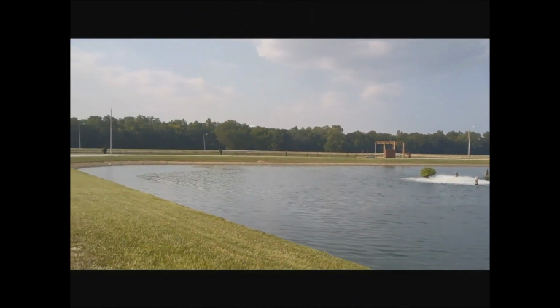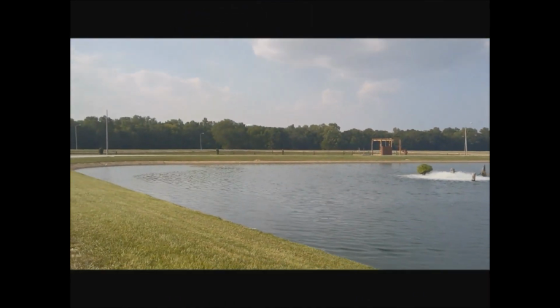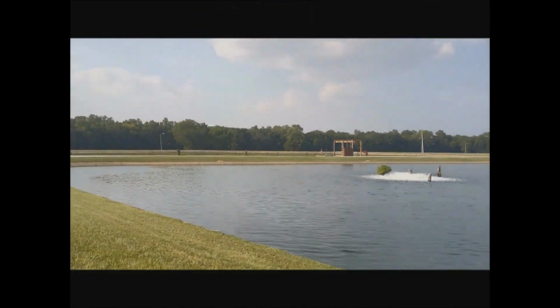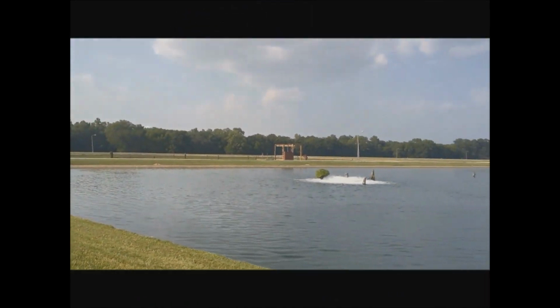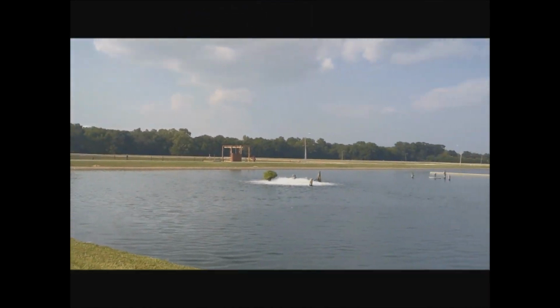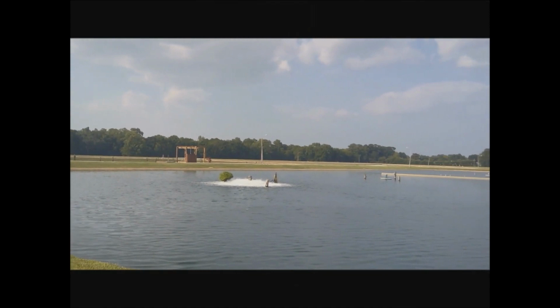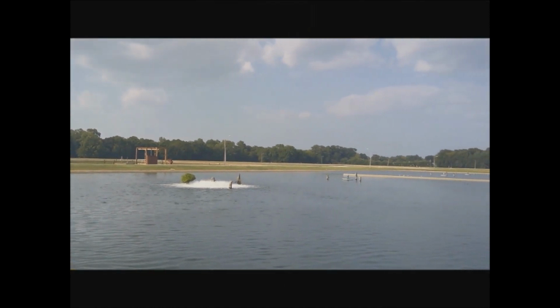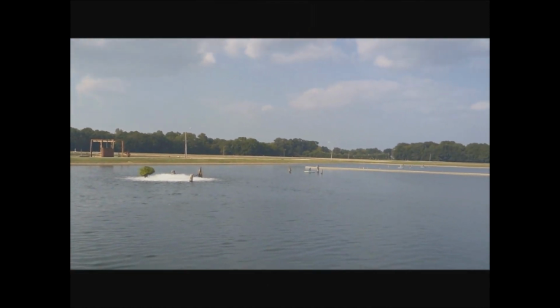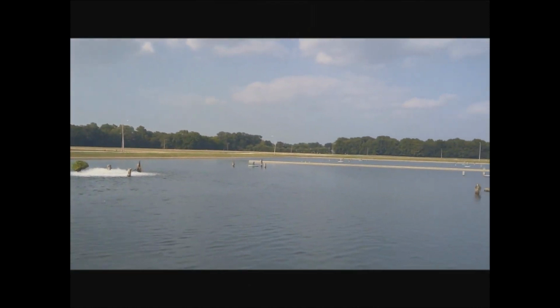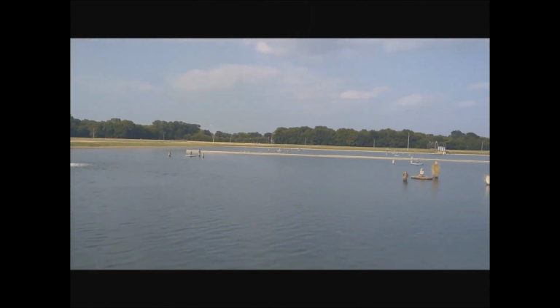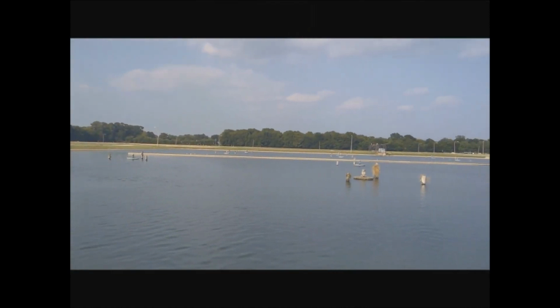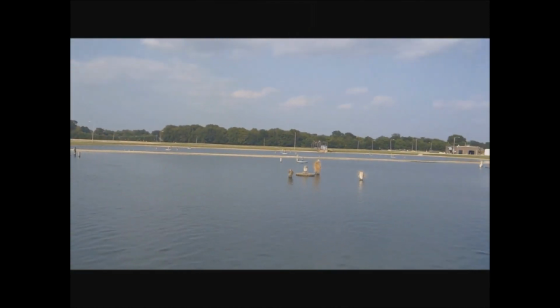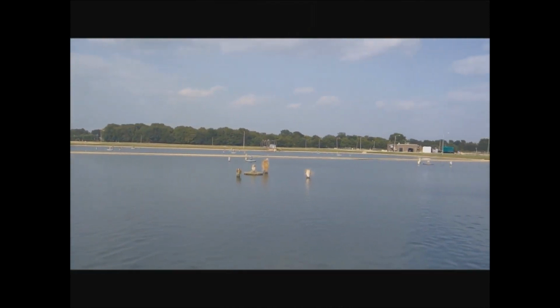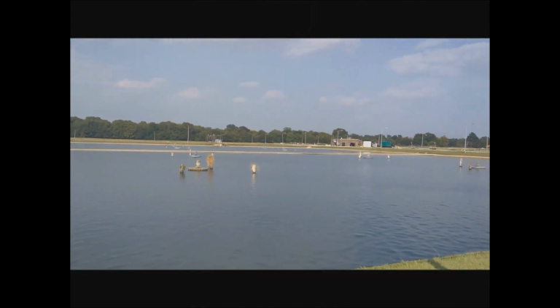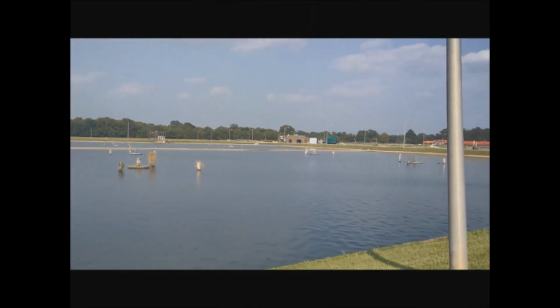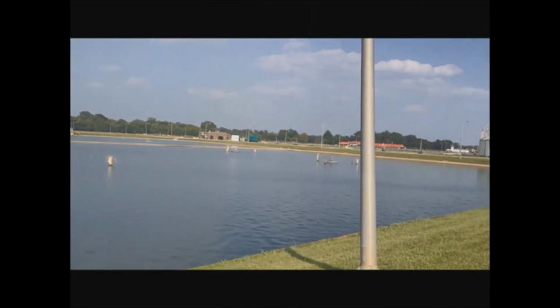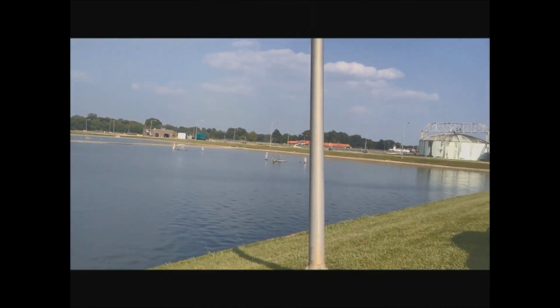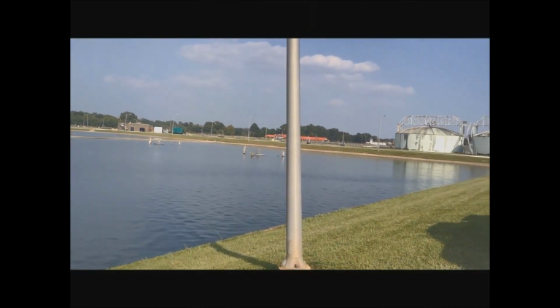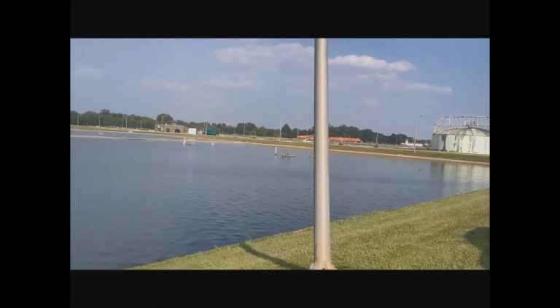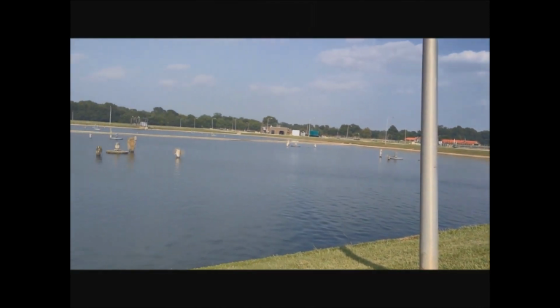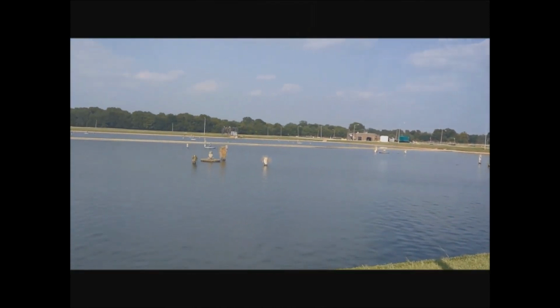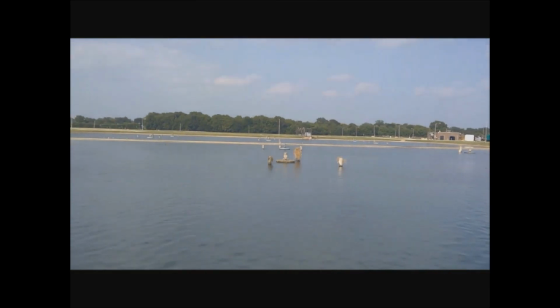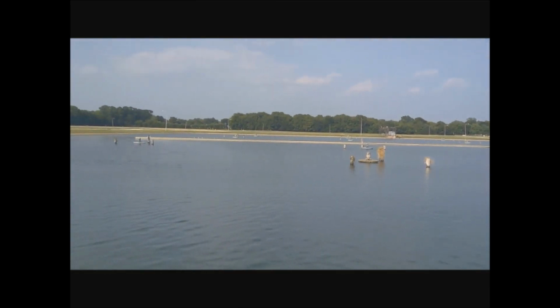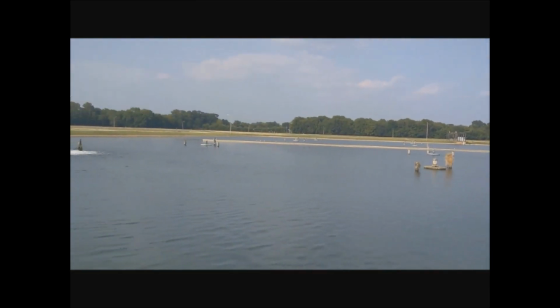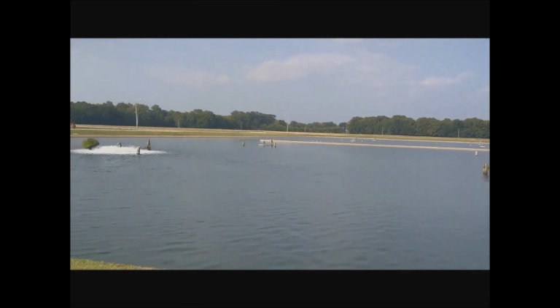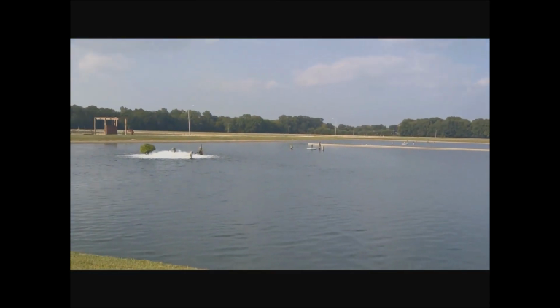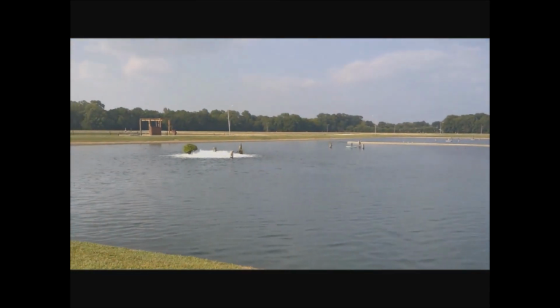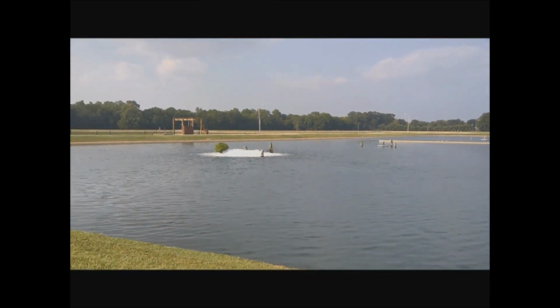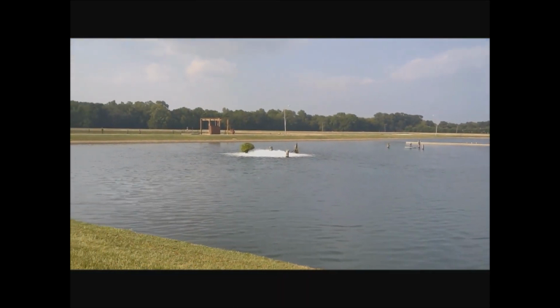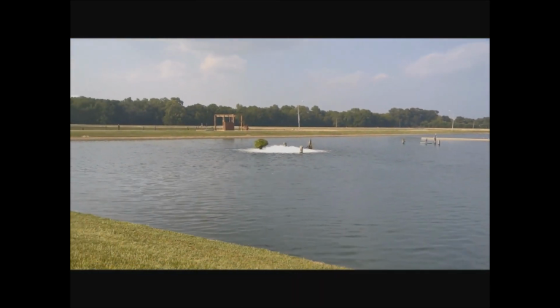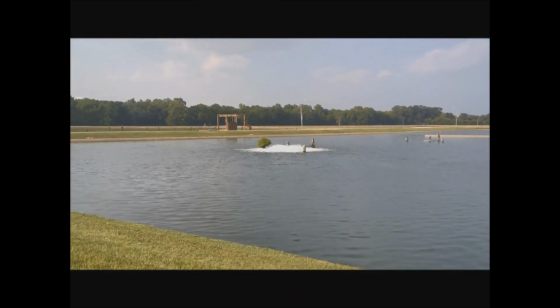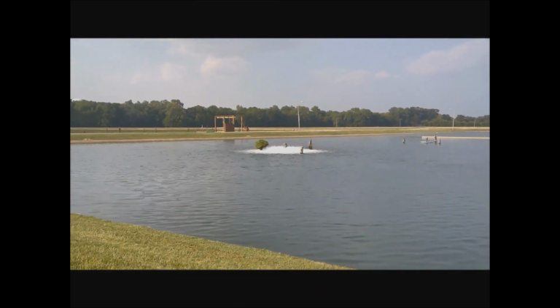This has been the Microsoft Surface Go cameras — letting you see how well they perform. We'll catch you all in the next video, we're out of here.